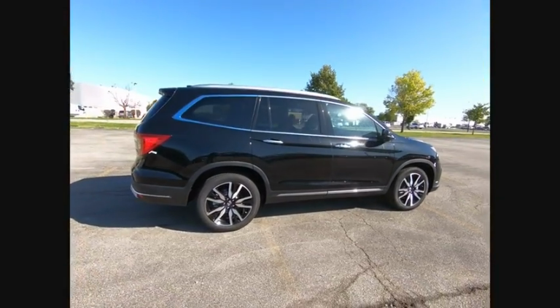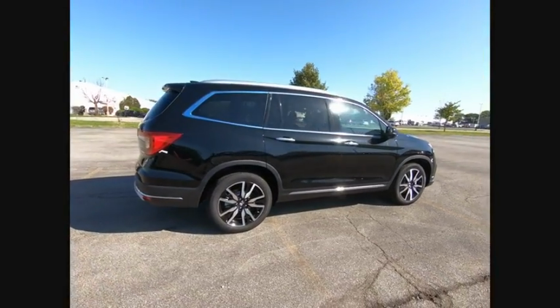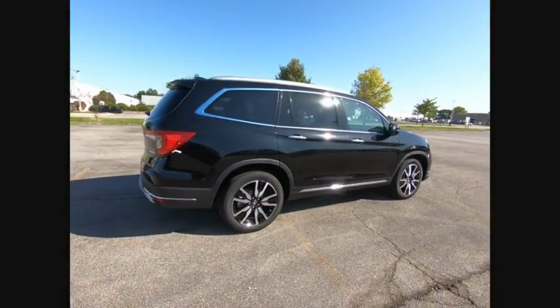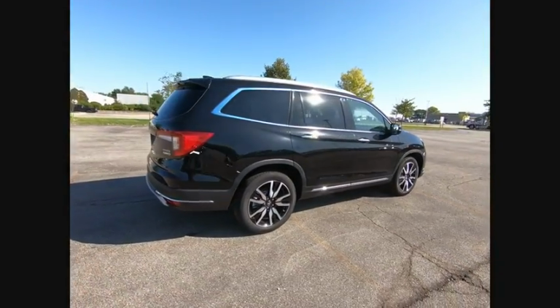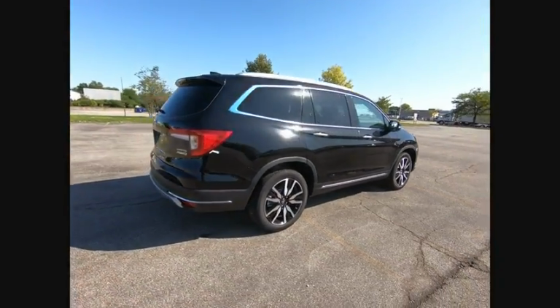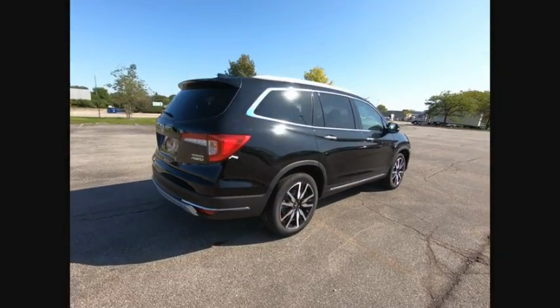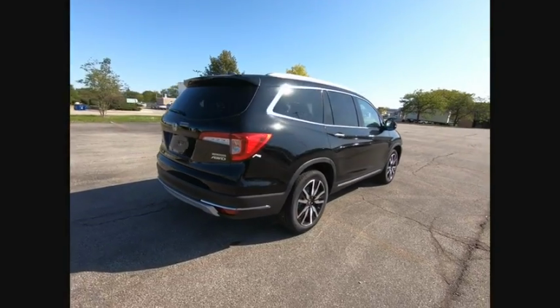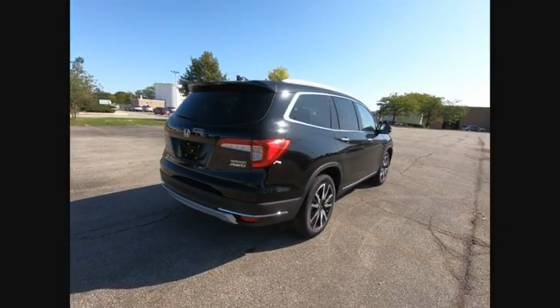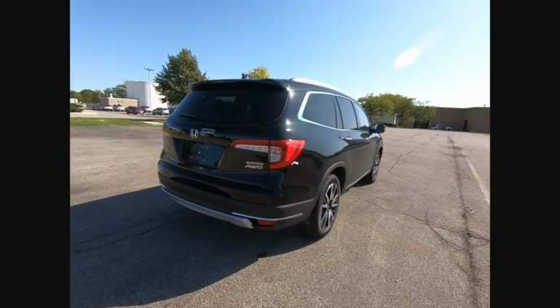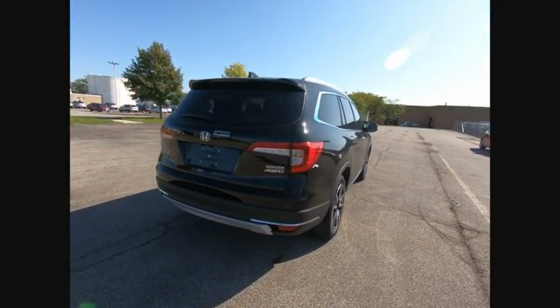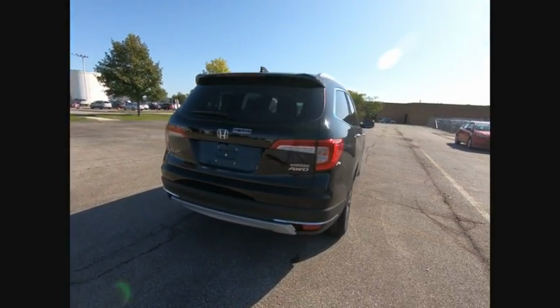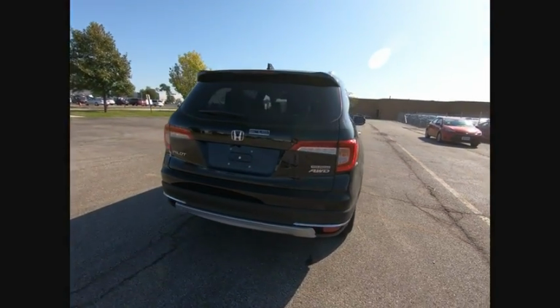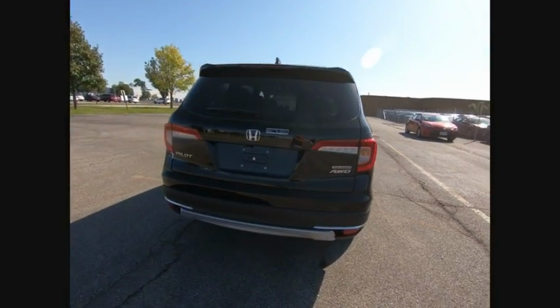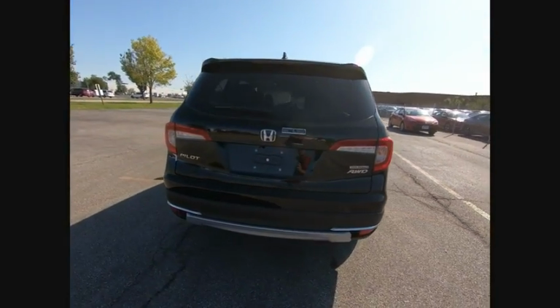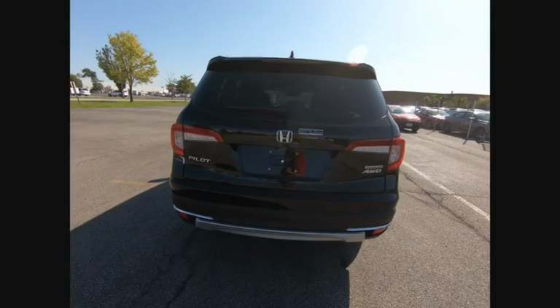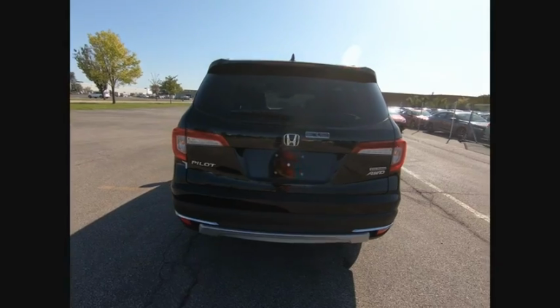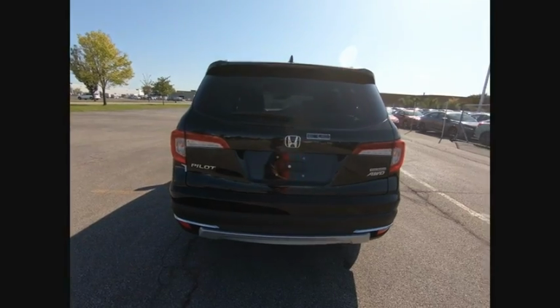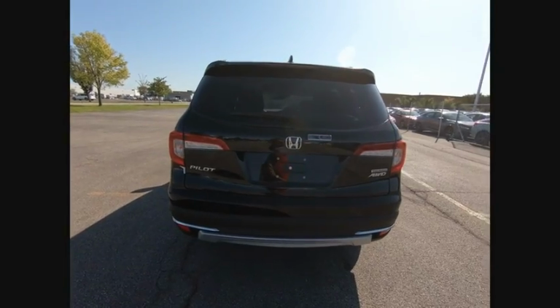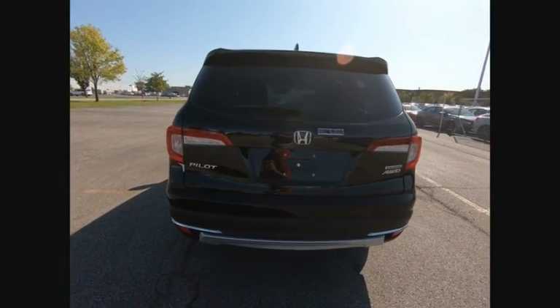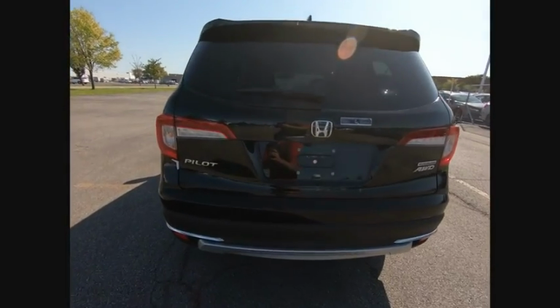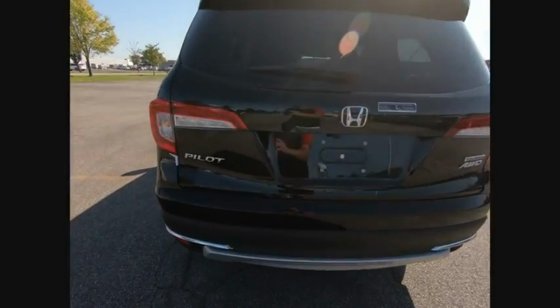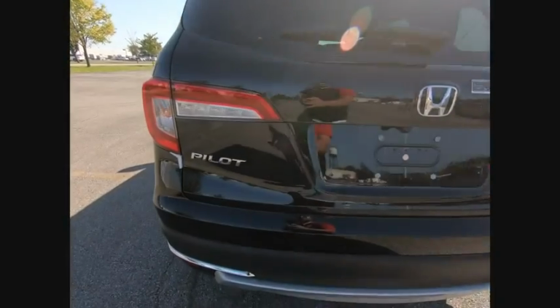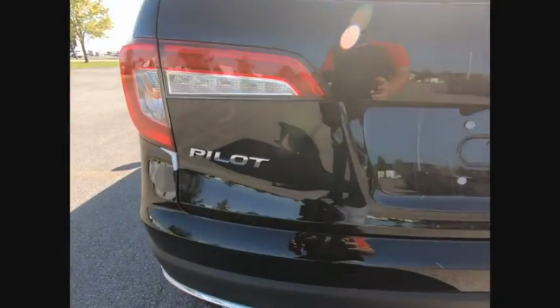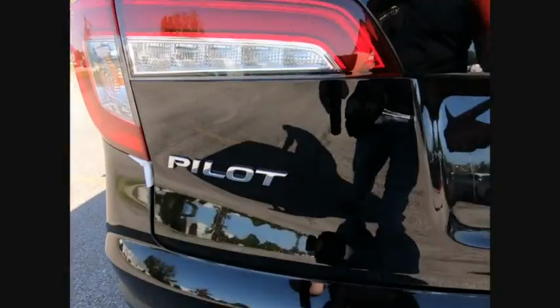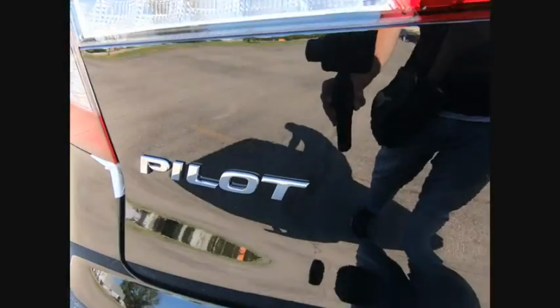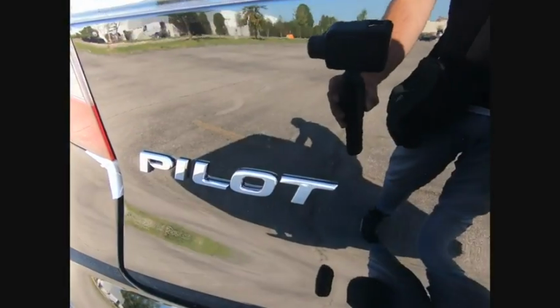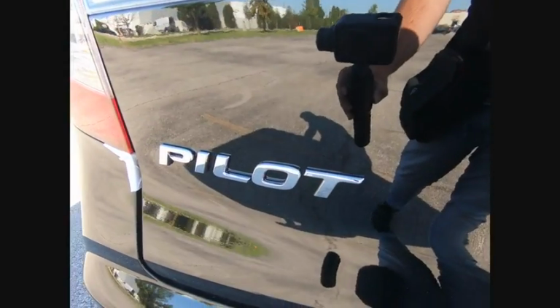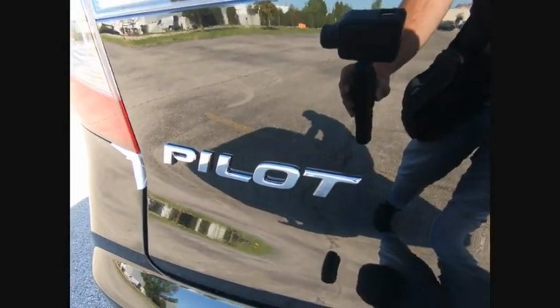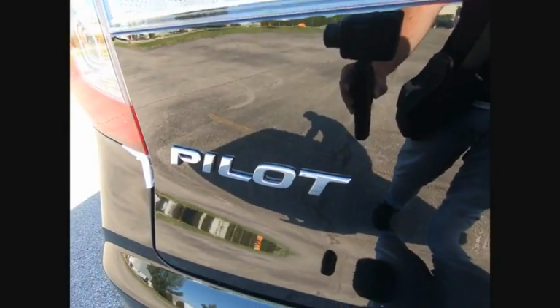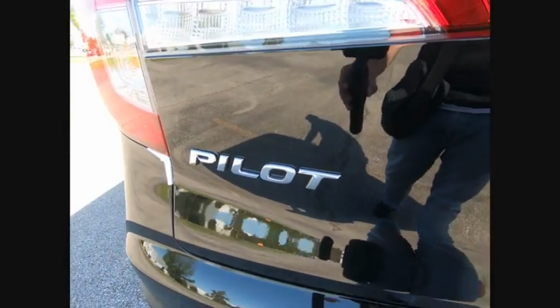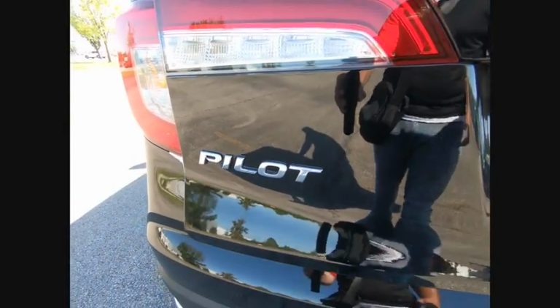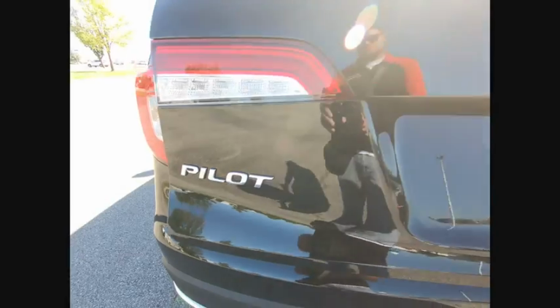This vehicle has less than 100 miles. Here are some of this vehicle's great options: electronic stability control, alloy wheels, power liftgate, brake assist, and traction control.